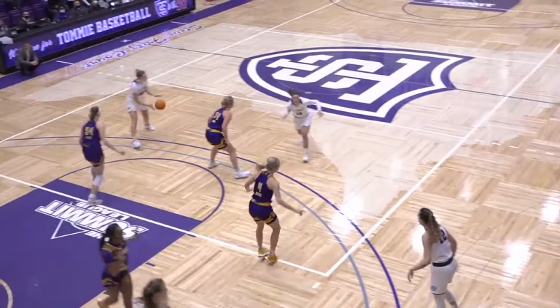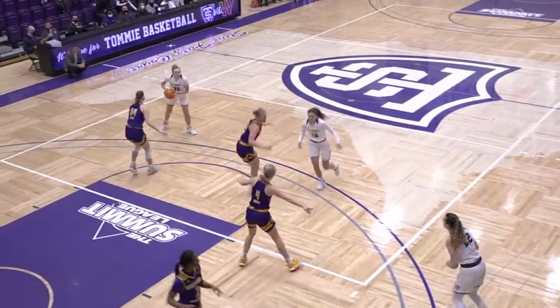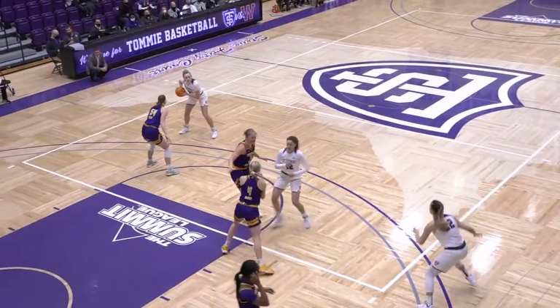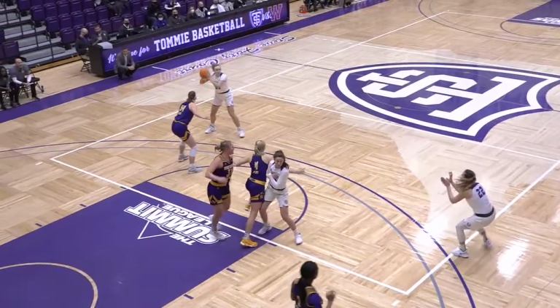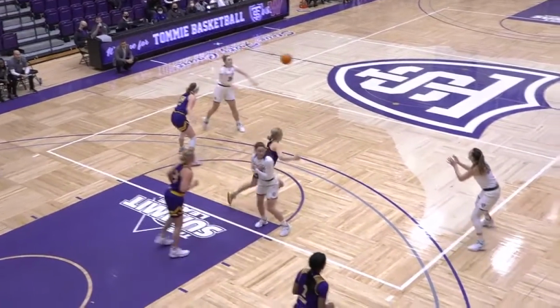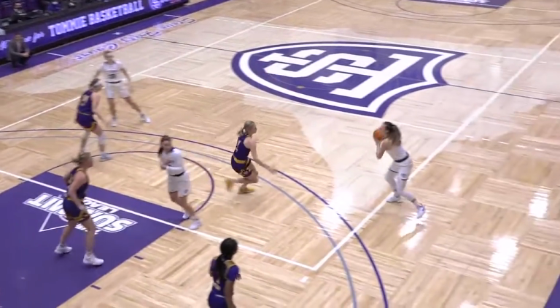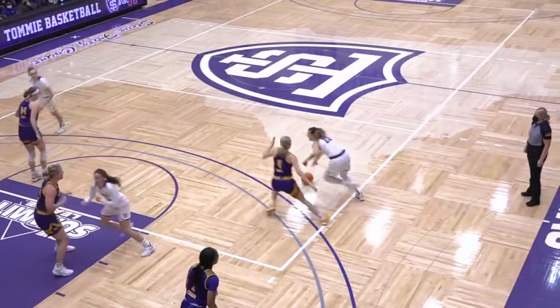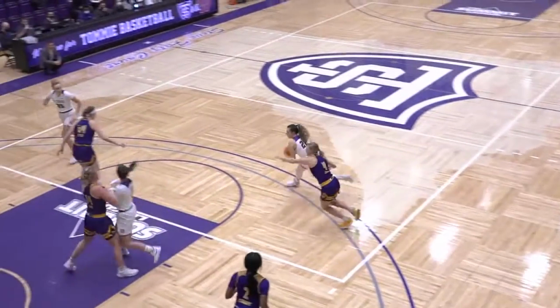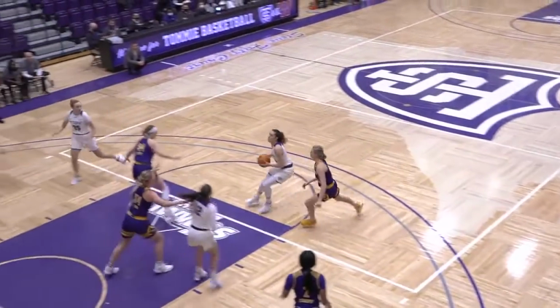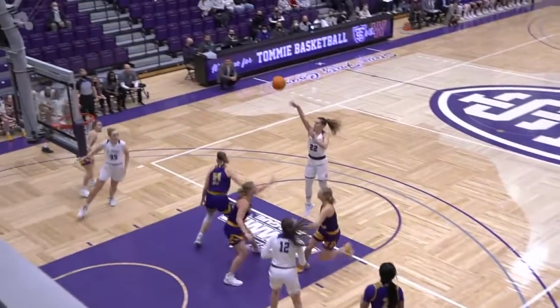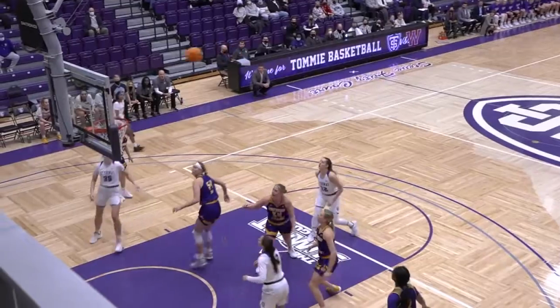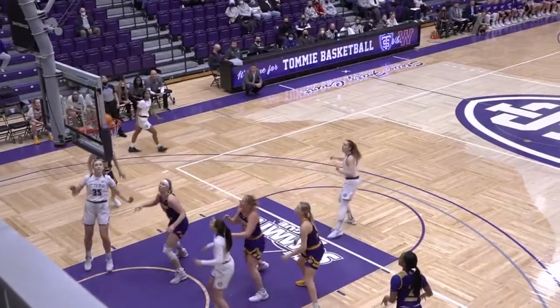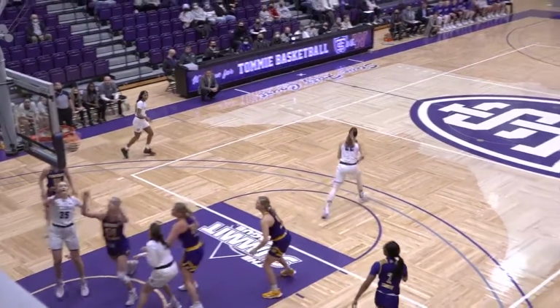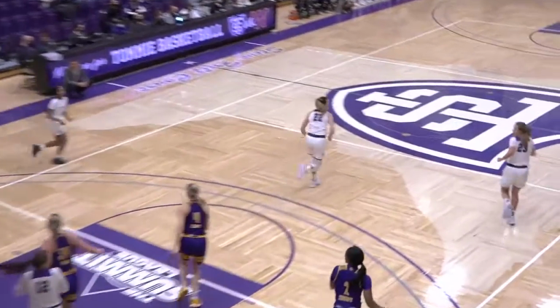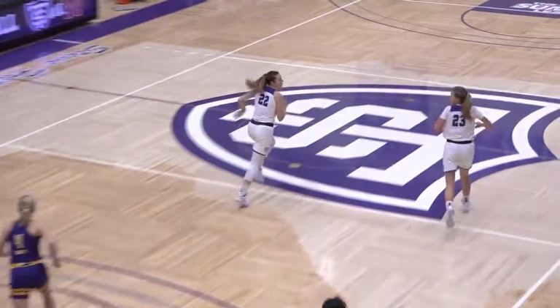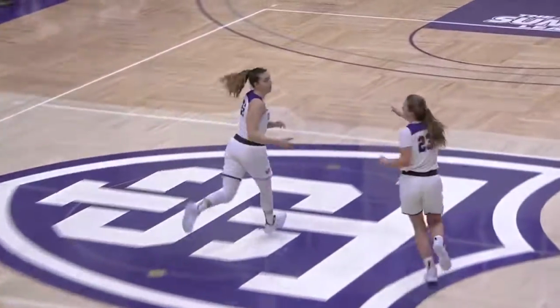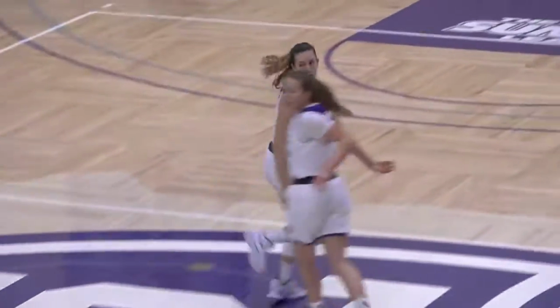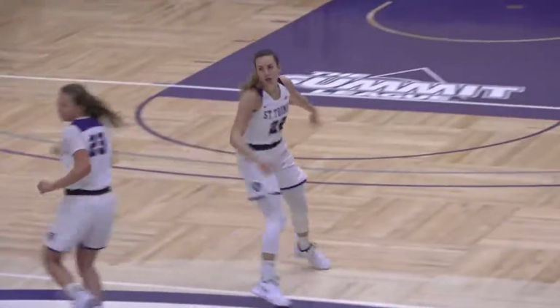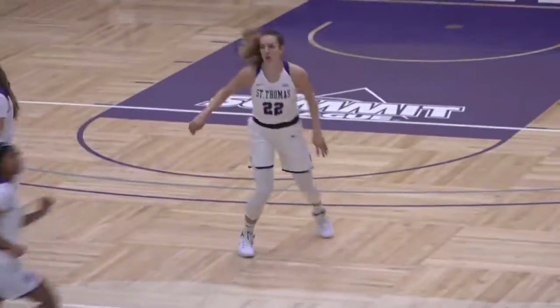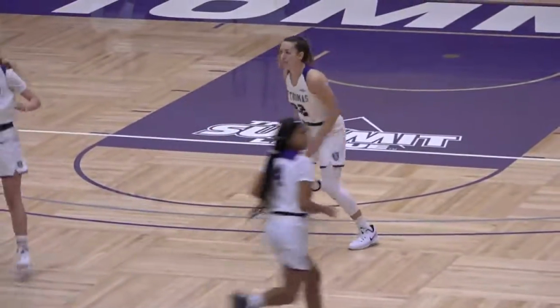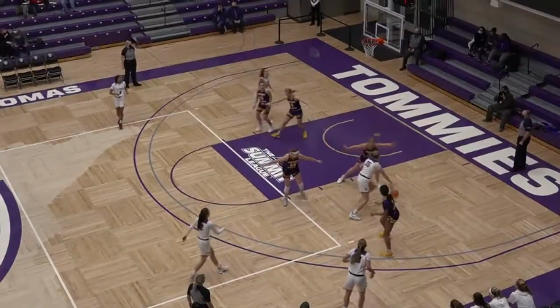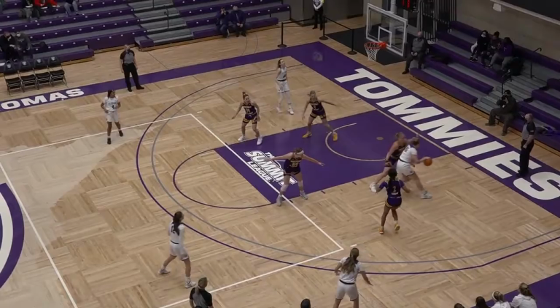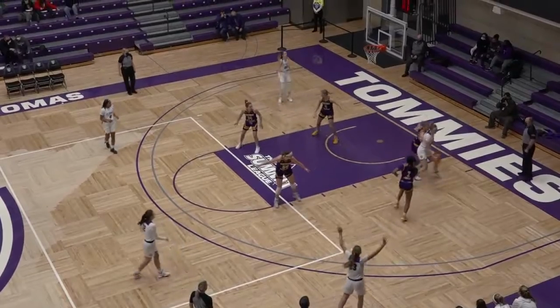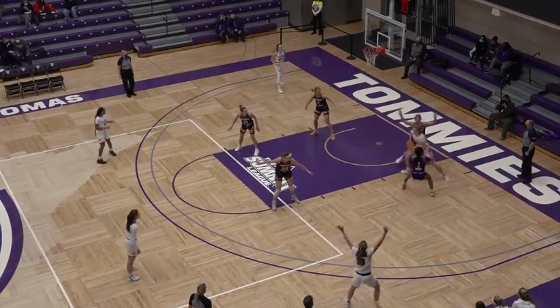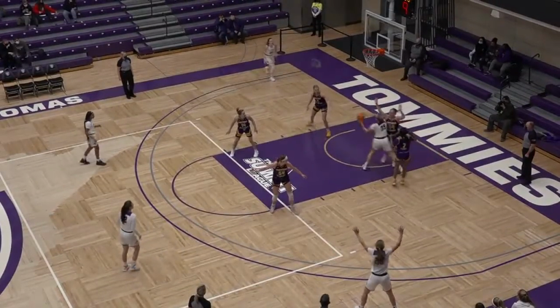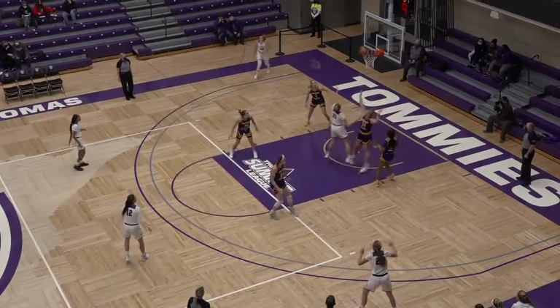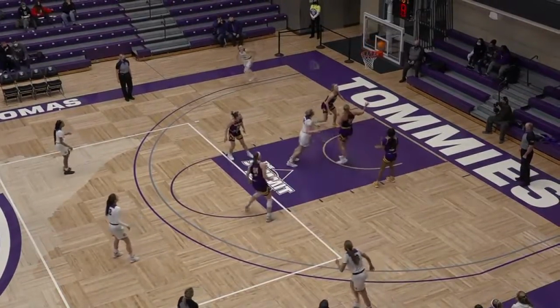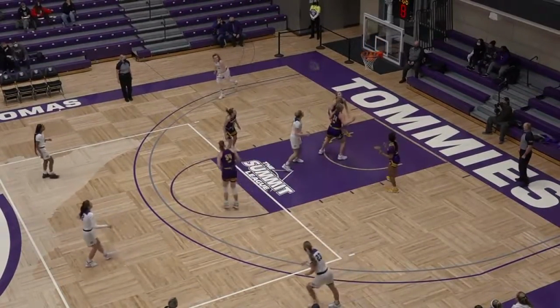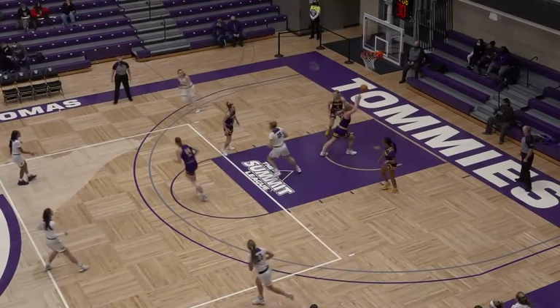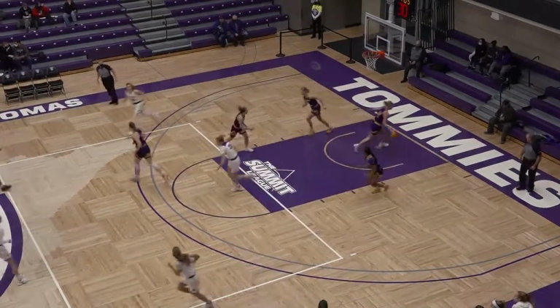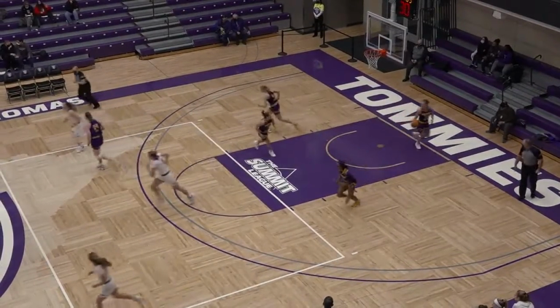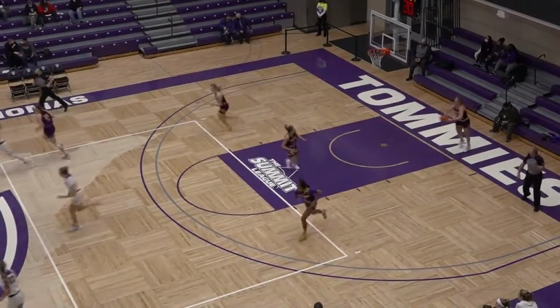Up top to Glenn, now to Burns. Norling, two dribble, pull up at the free throw line — that's good. Back inside, Burns with the high post. Spins around, left hand off the board, and good.